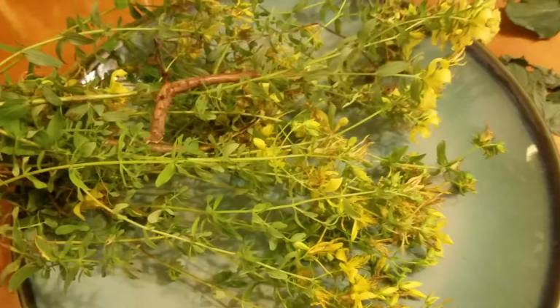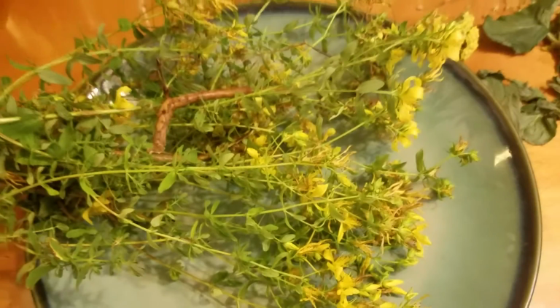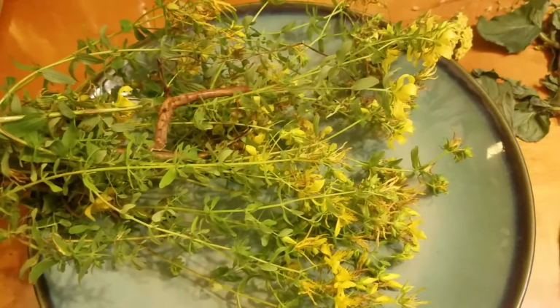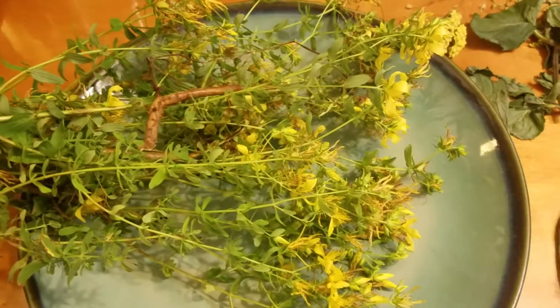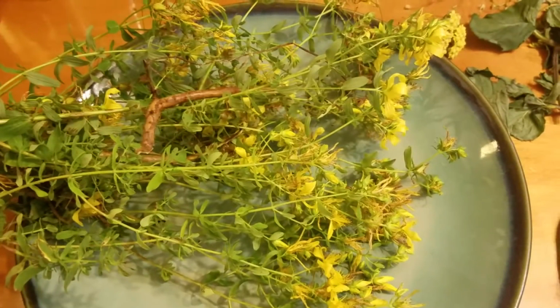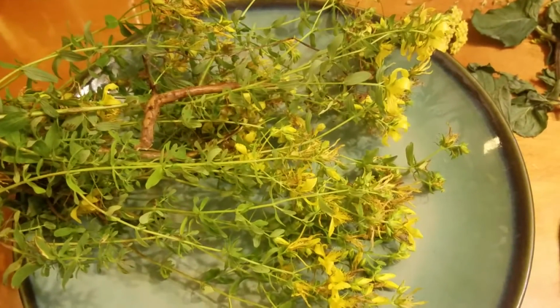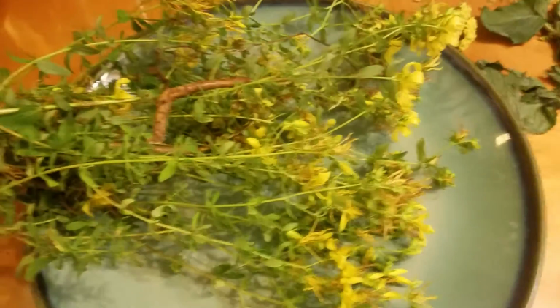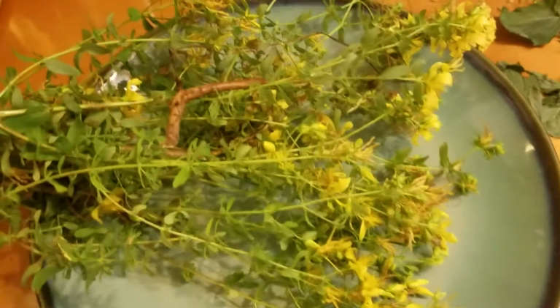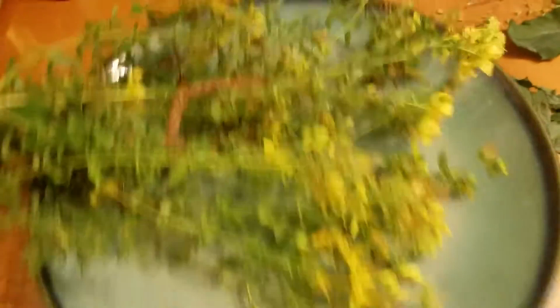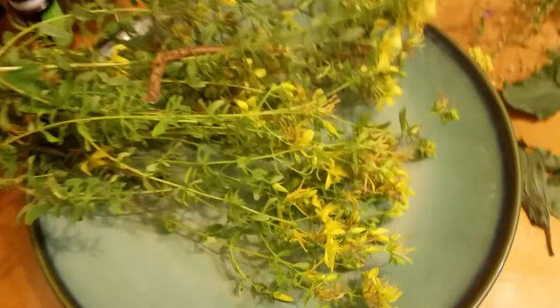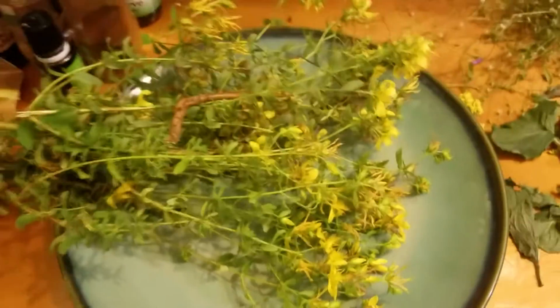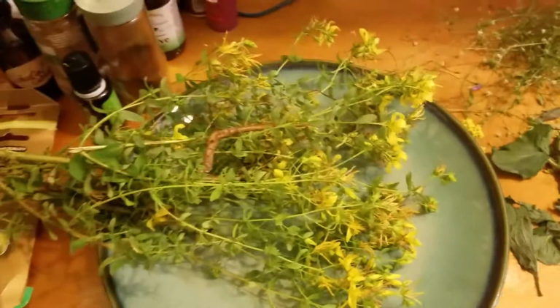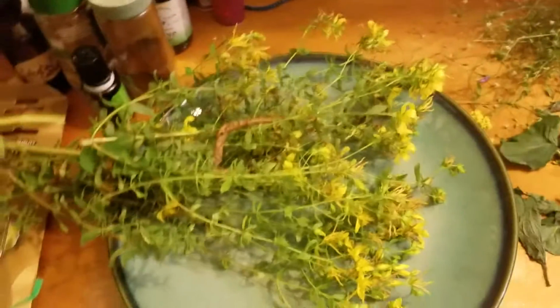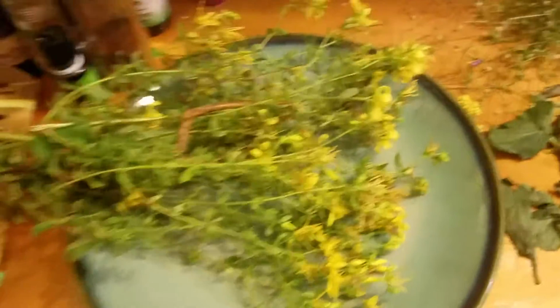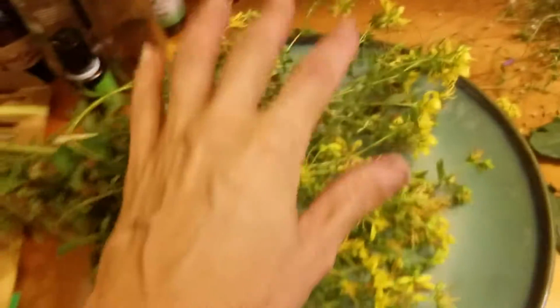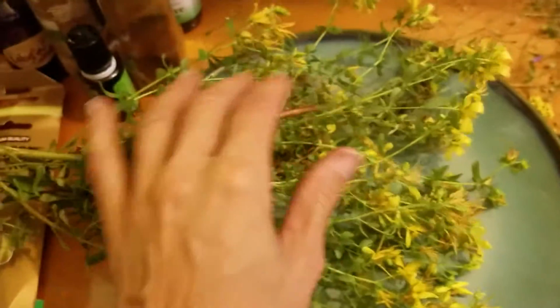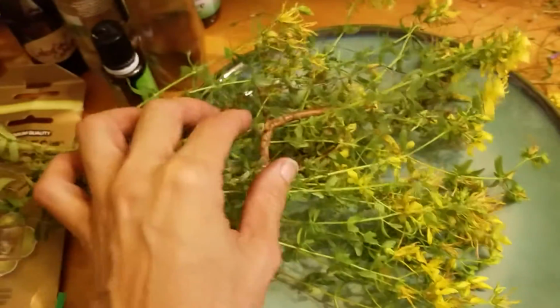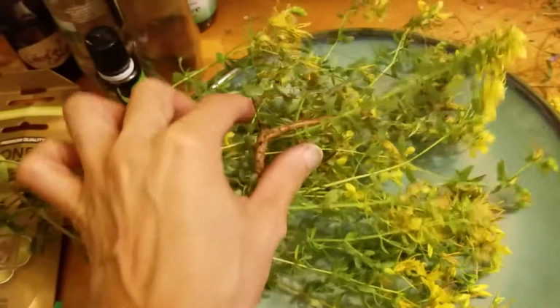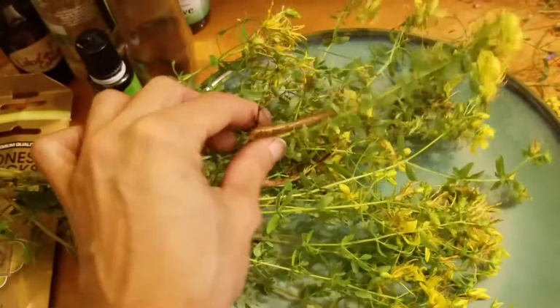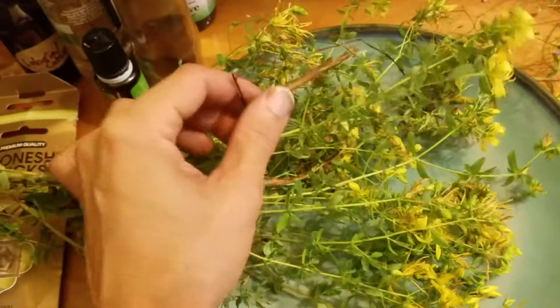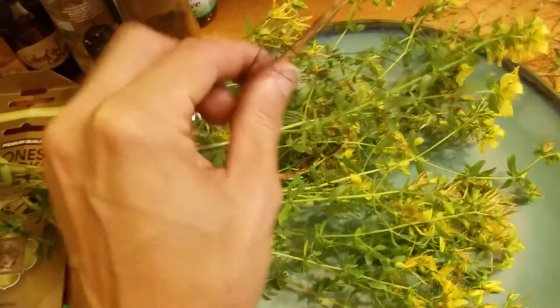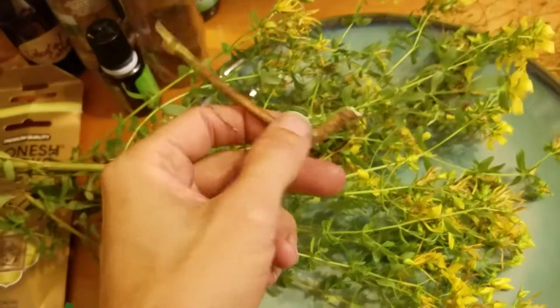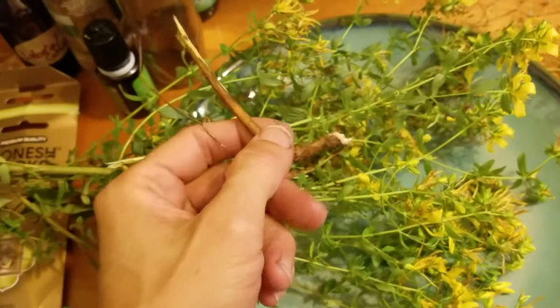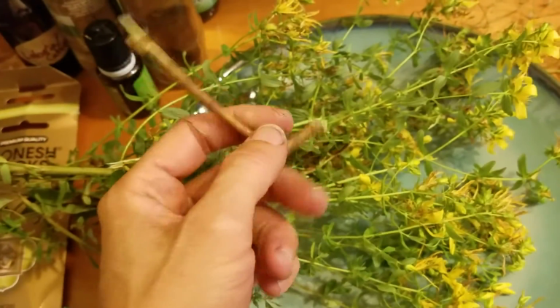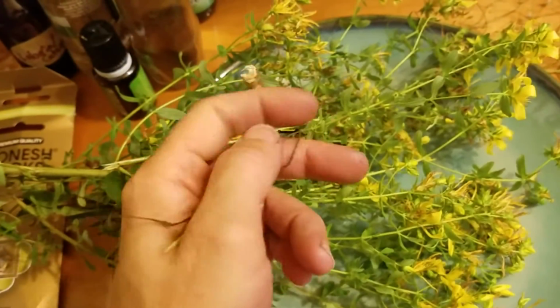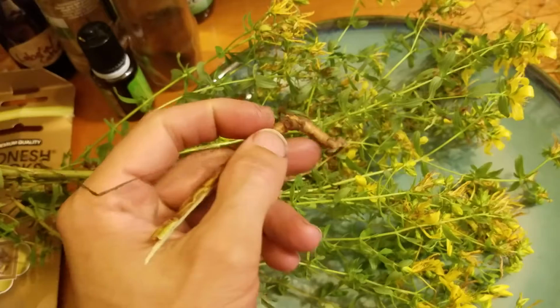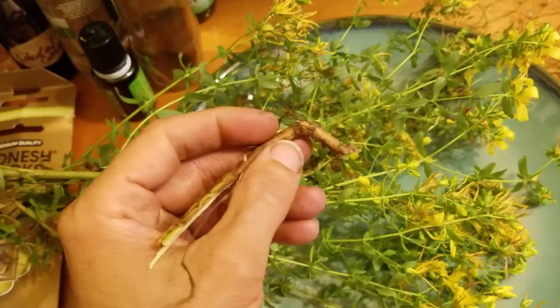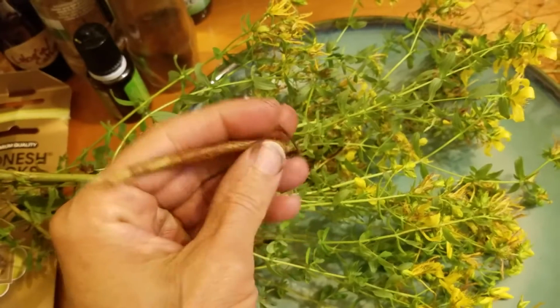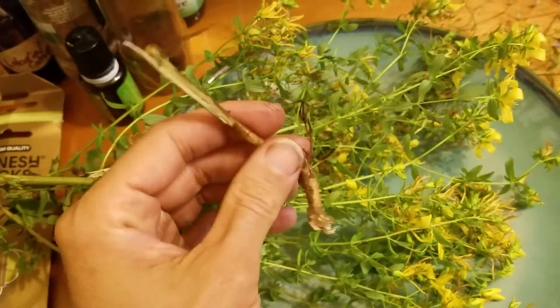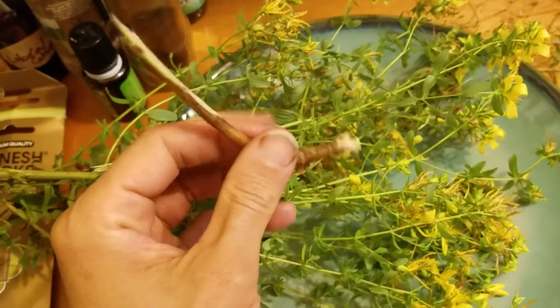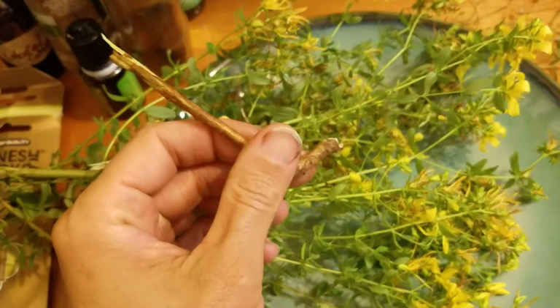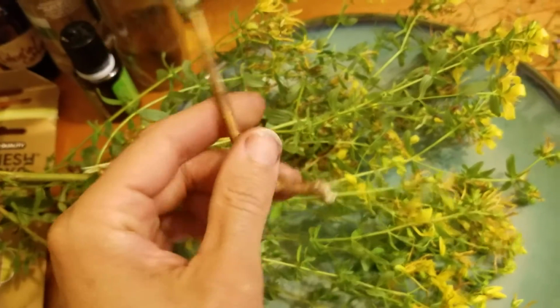I wanted to do a little video of some things I collected today at the farmhouse where we're staying in Maine.